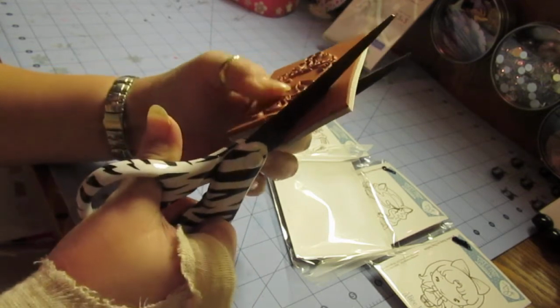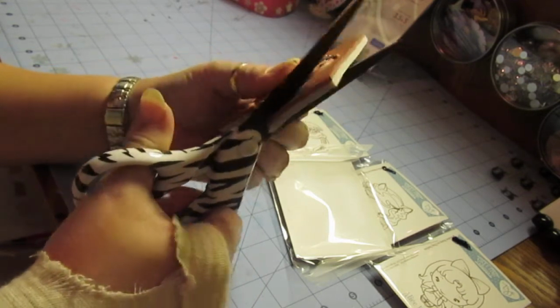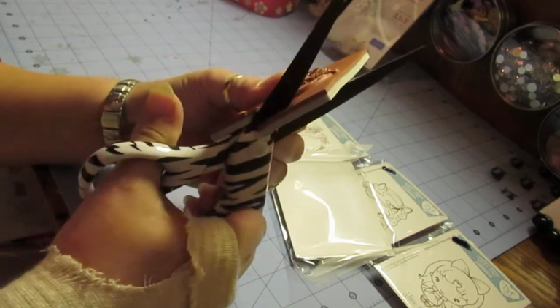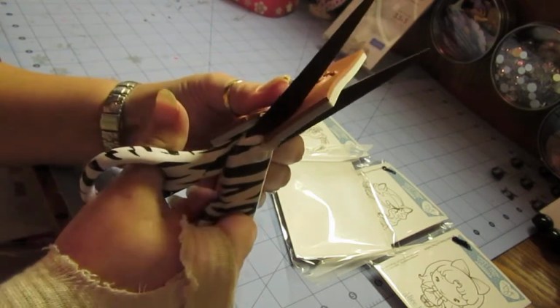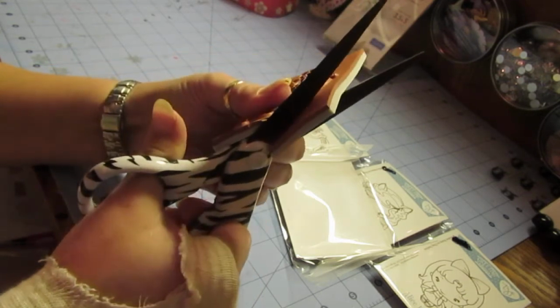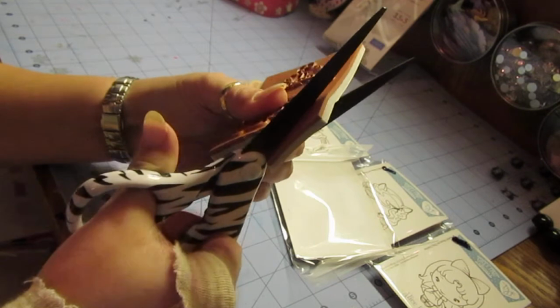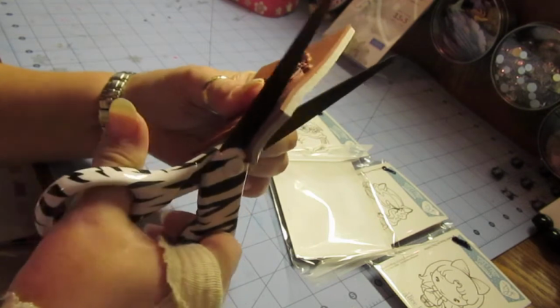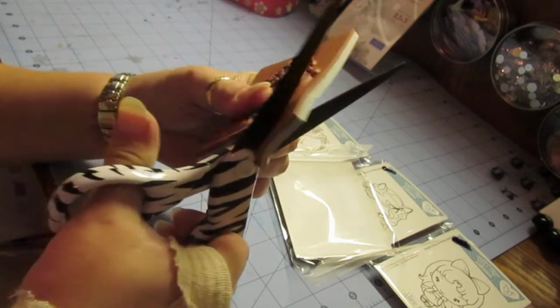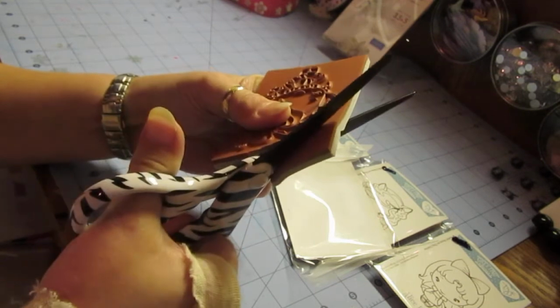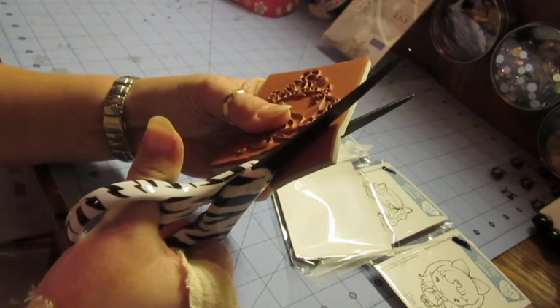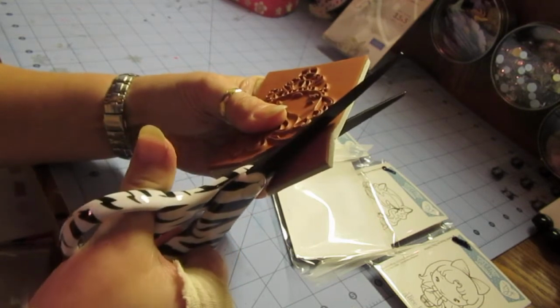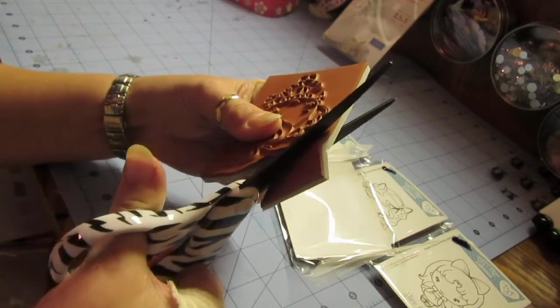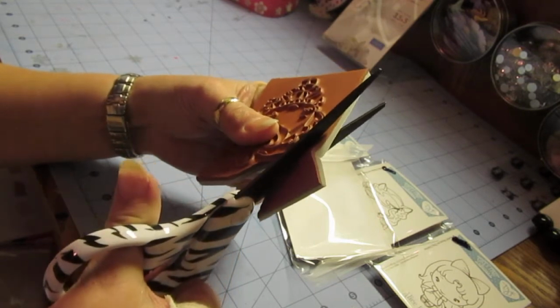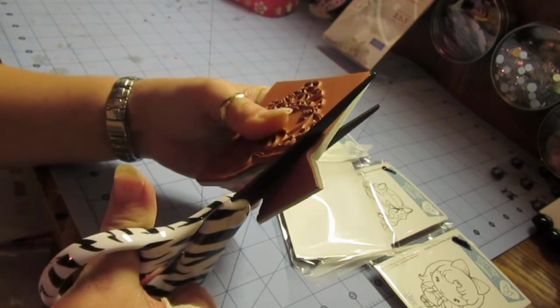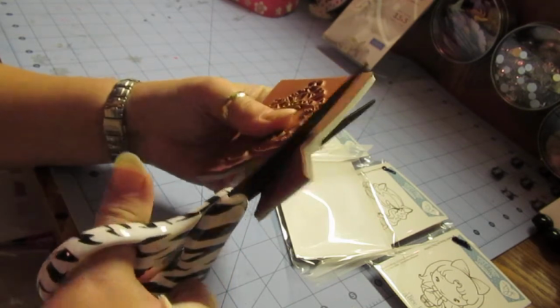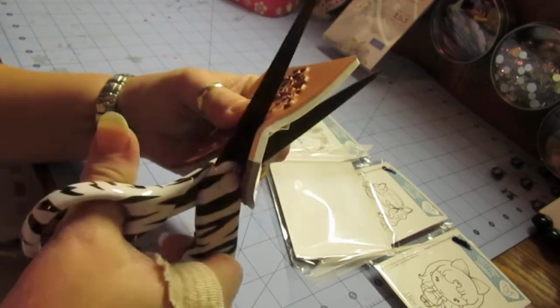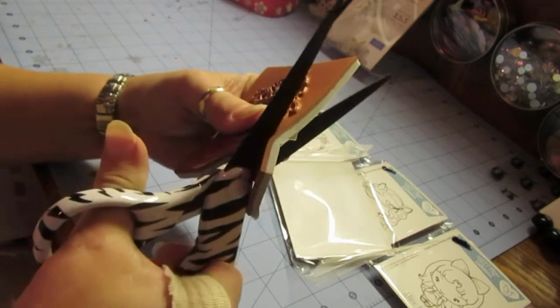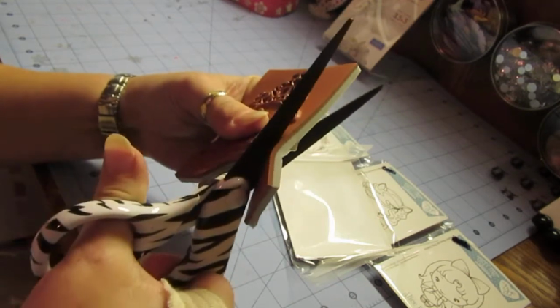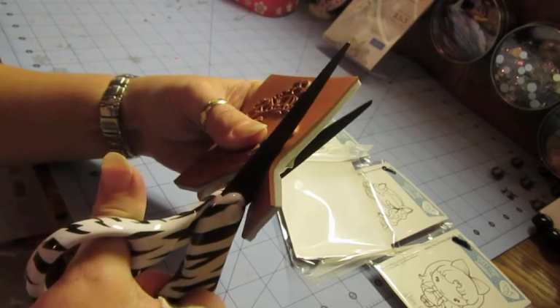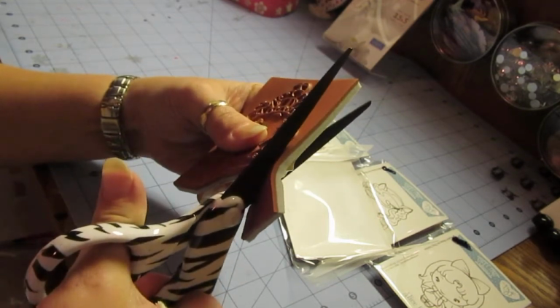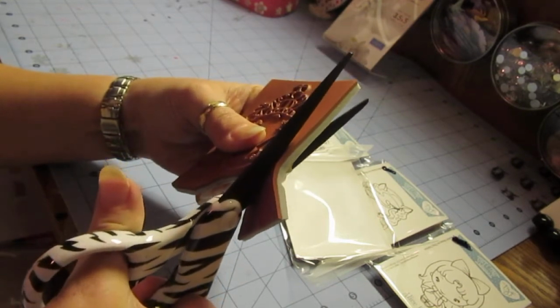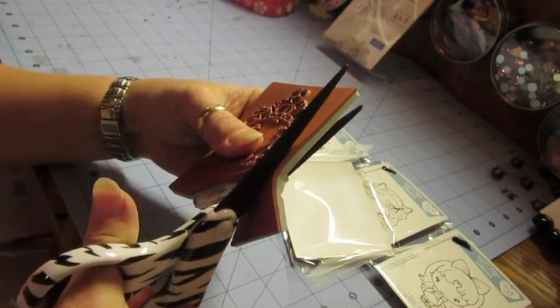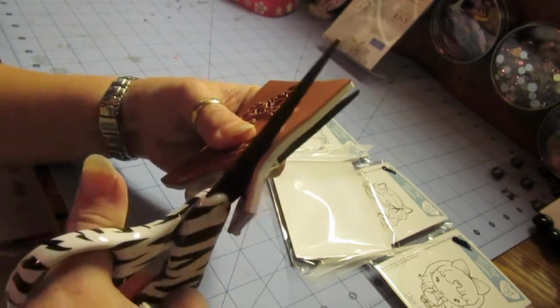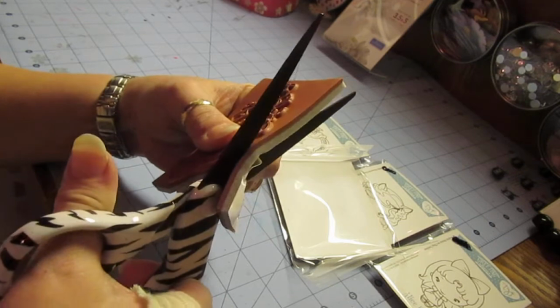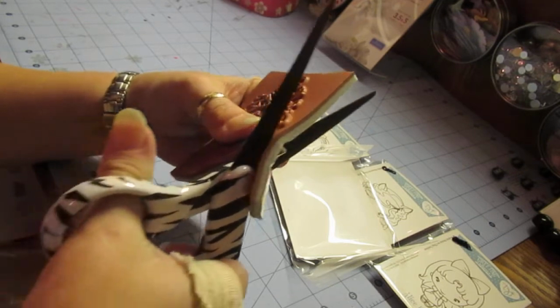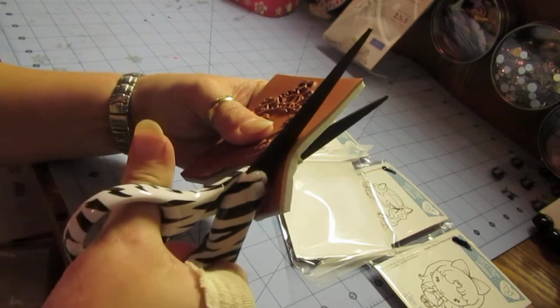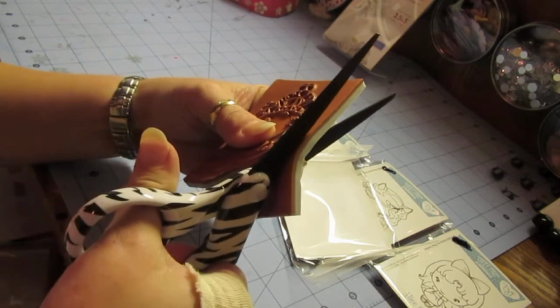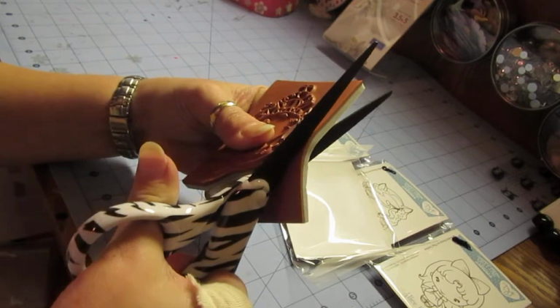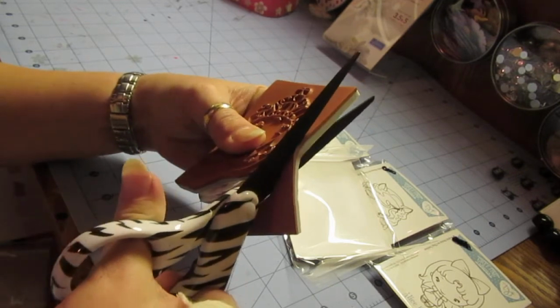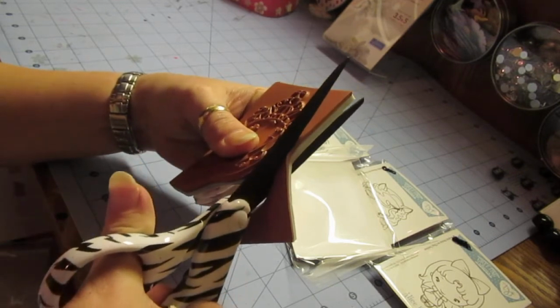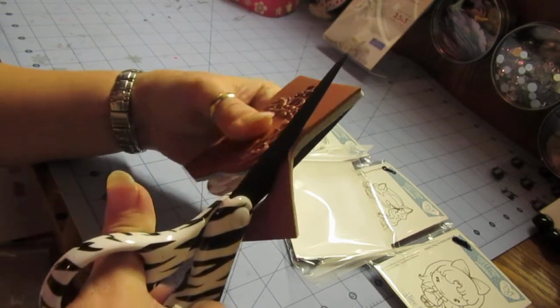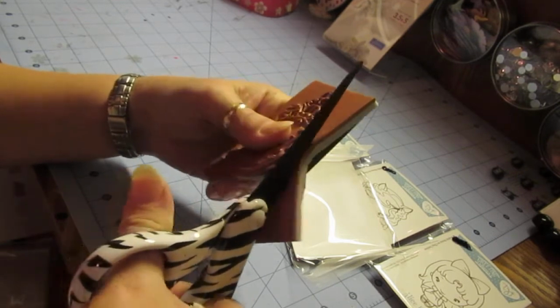It's not going to be perfect — if you could be perfect, then that's fantastic. You want to go around the edging as close as you can without touching the raised portion of your stamp.